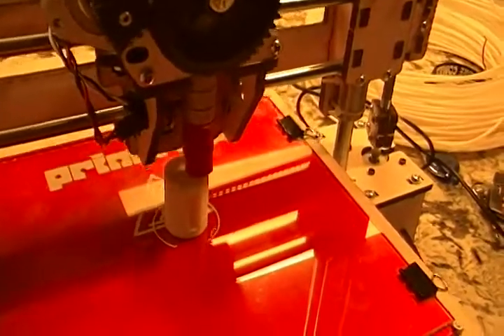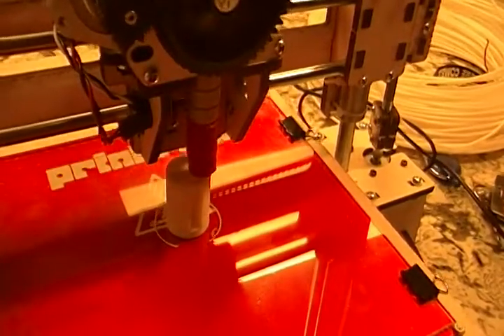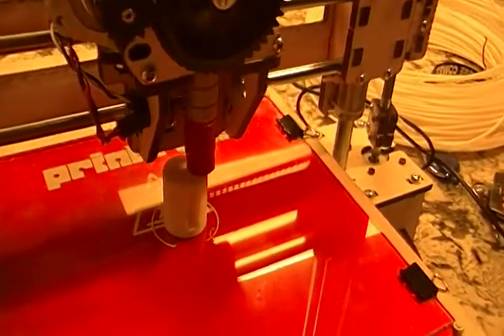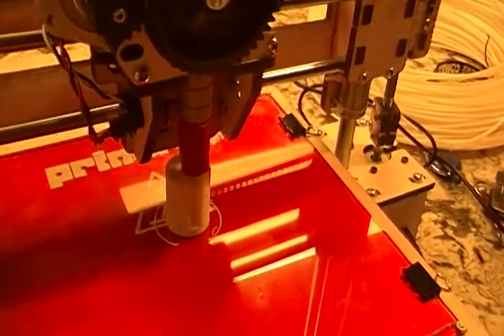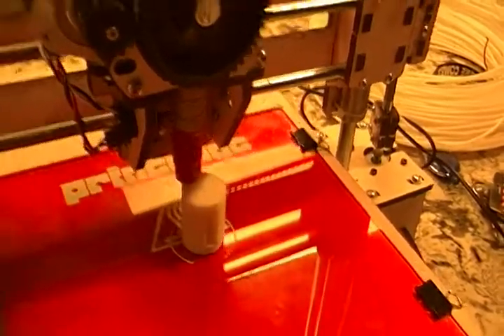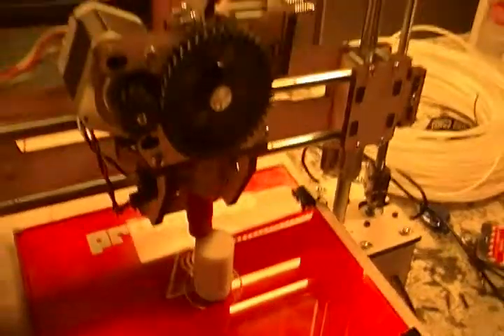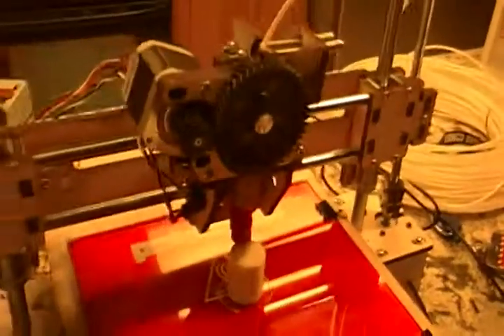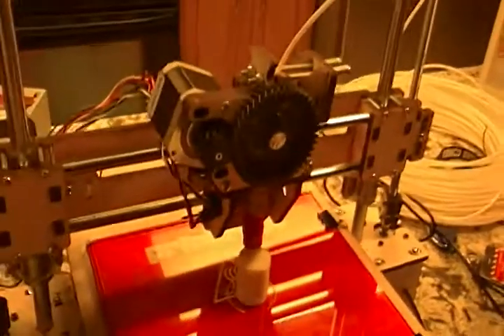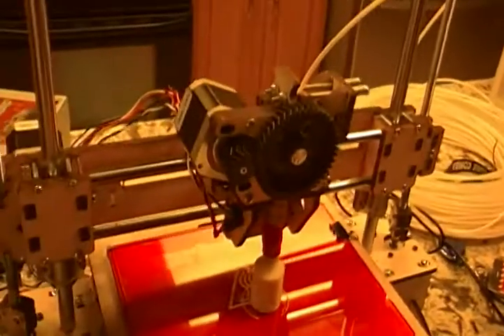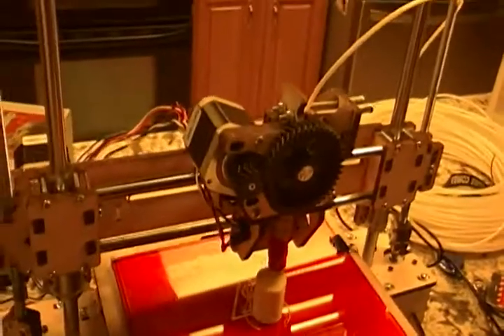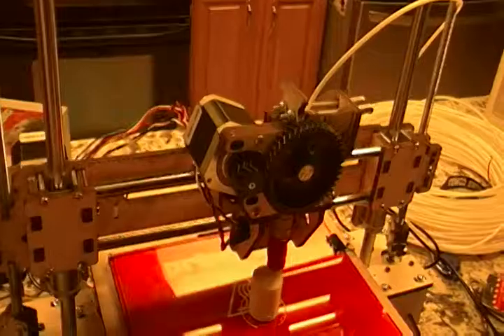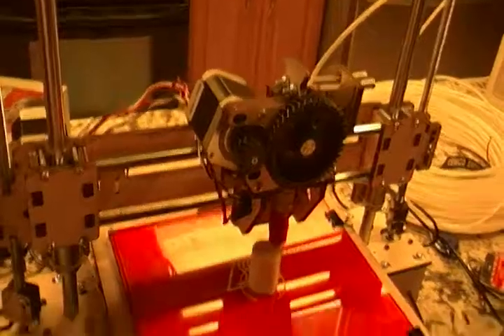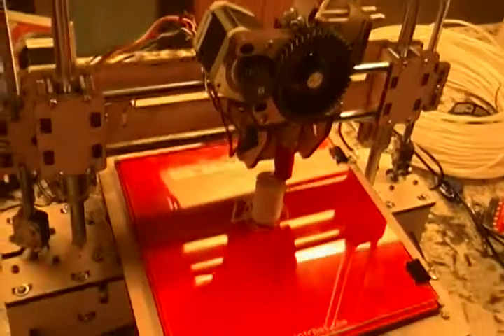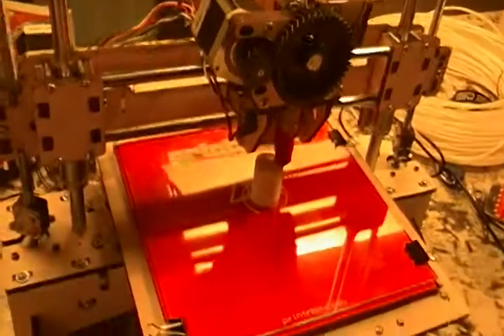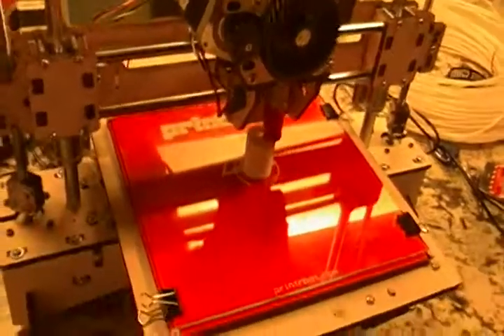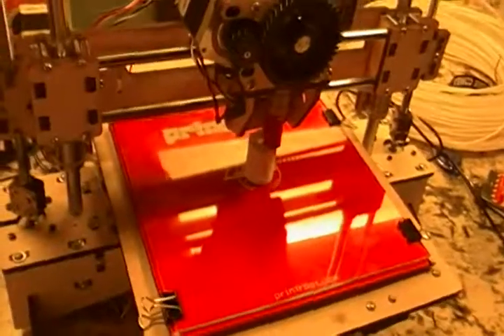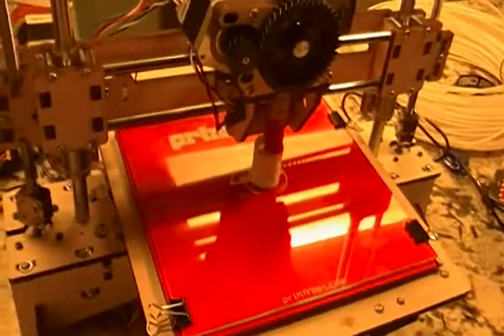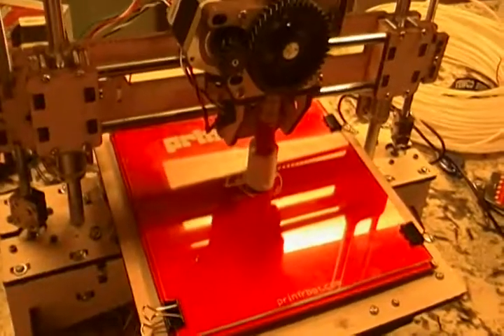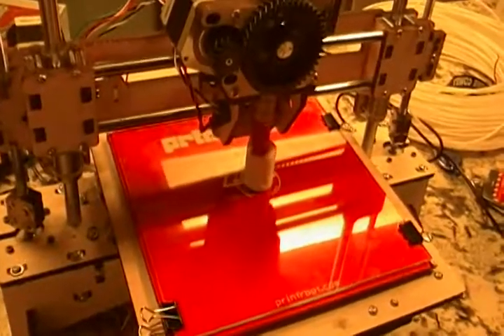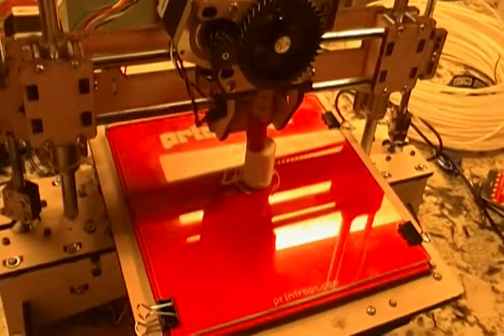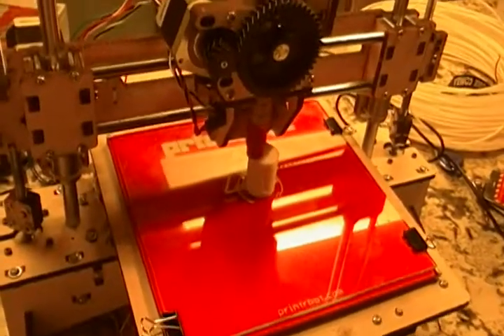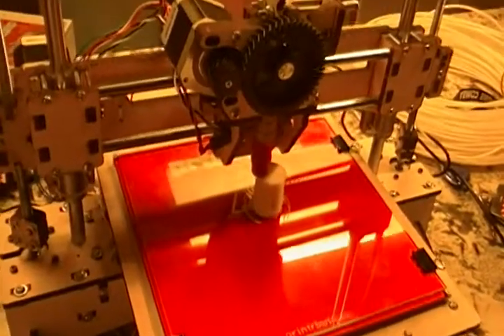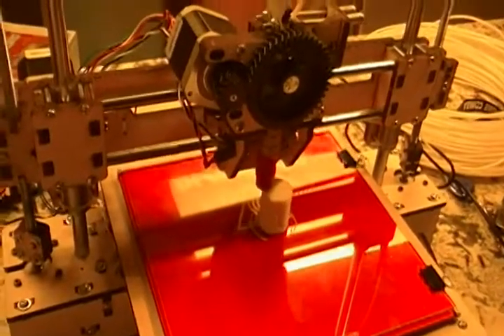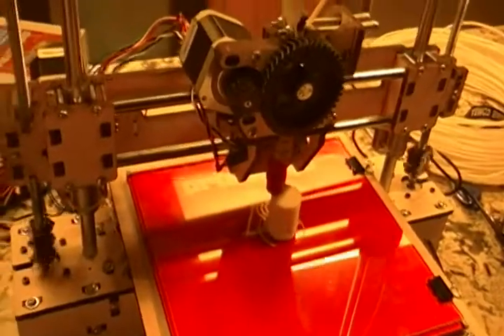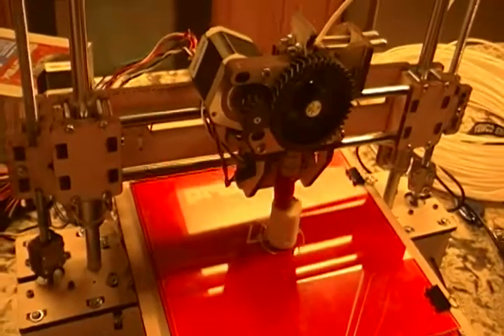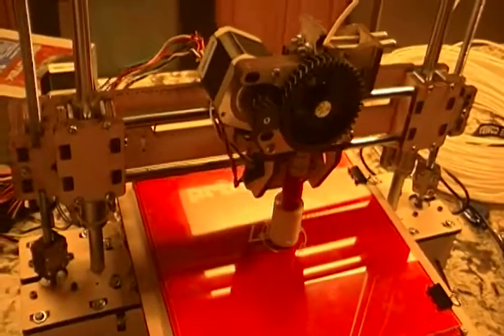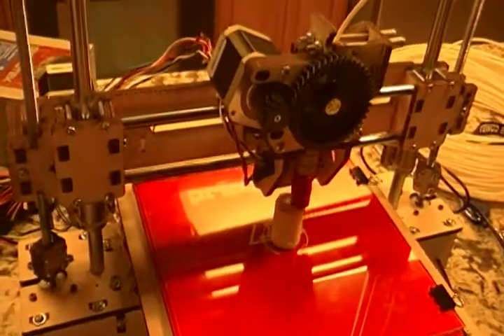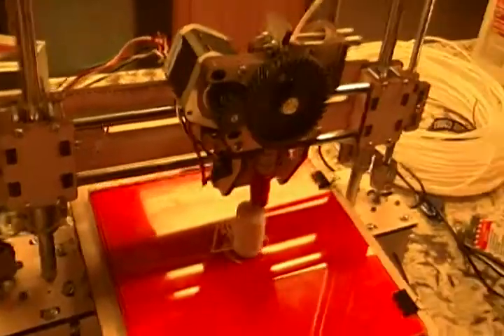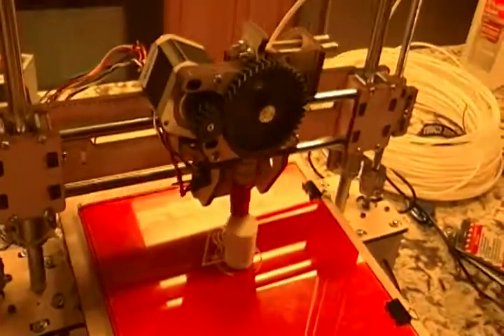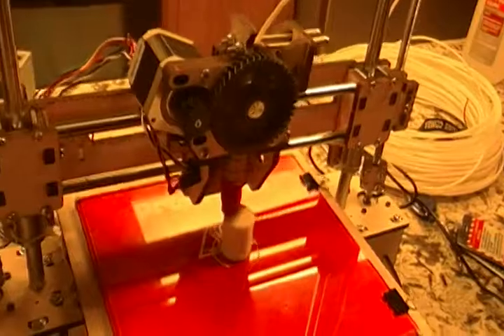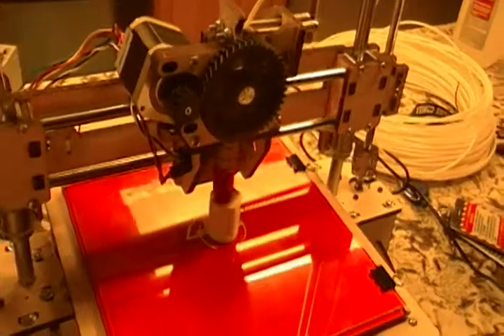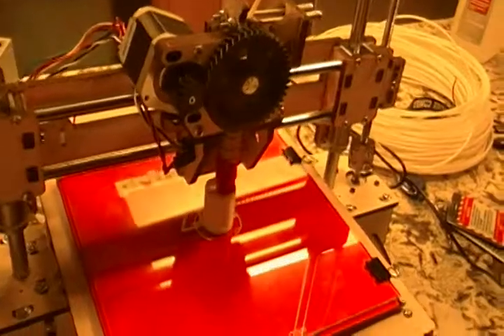So there you have it — that's the PrinterBot Plus. It's an 8 inch by 8 inch by 8 inch build volume, more or less, printing its third piece.